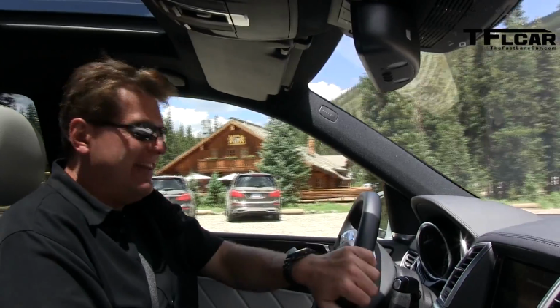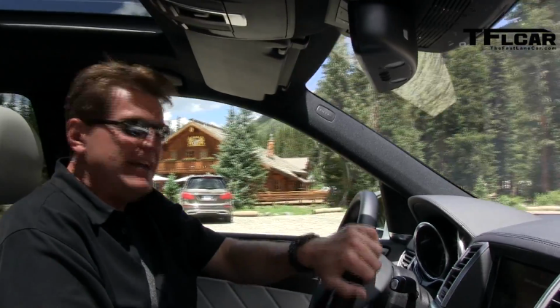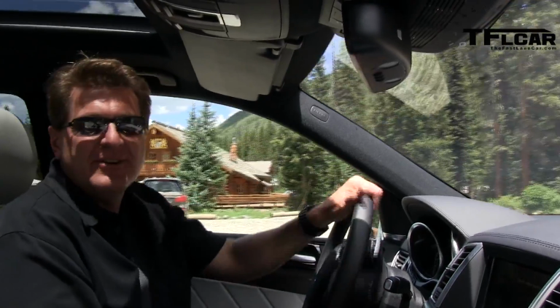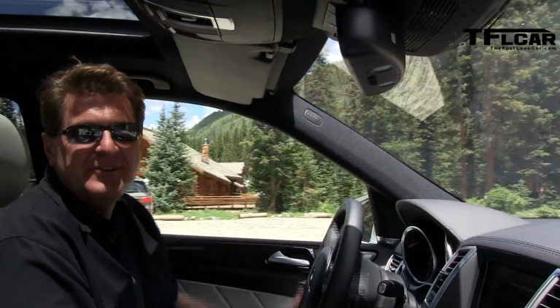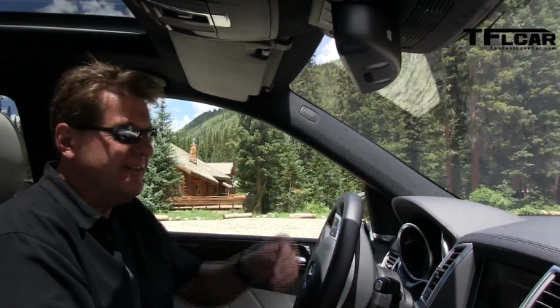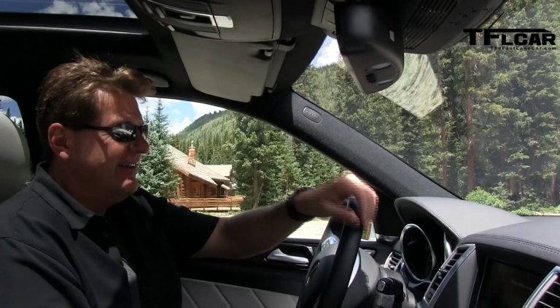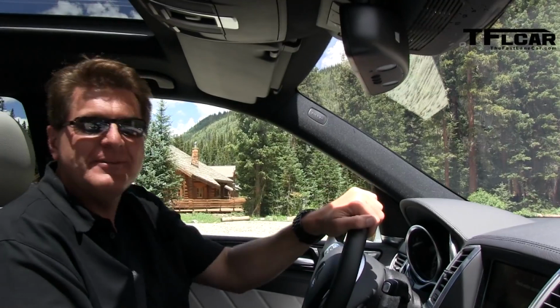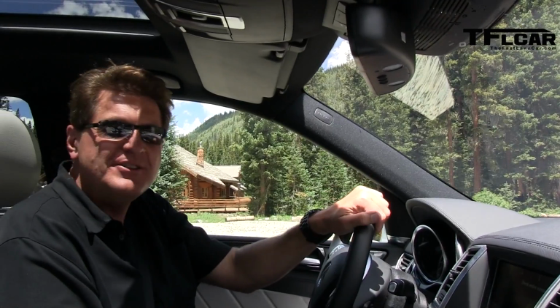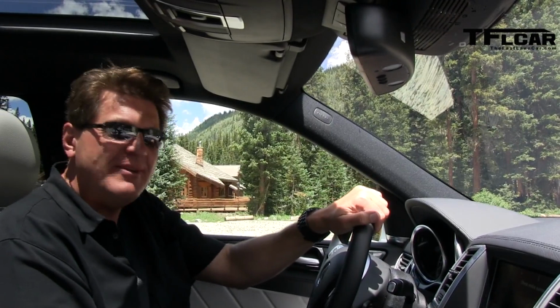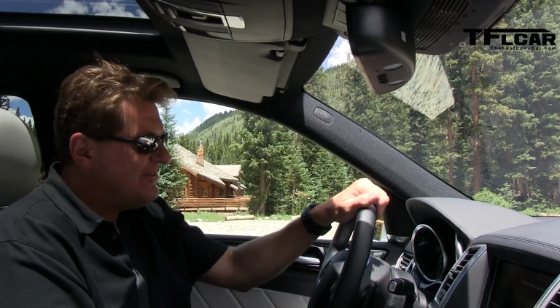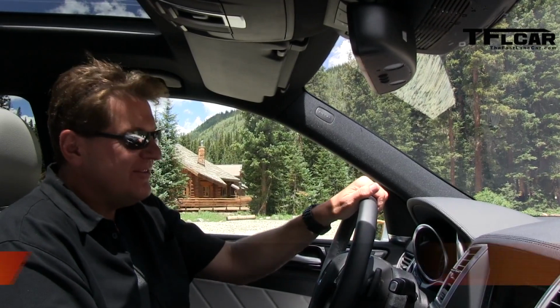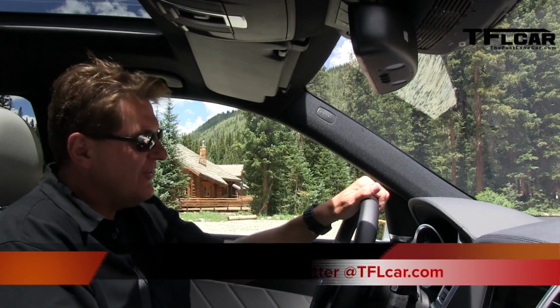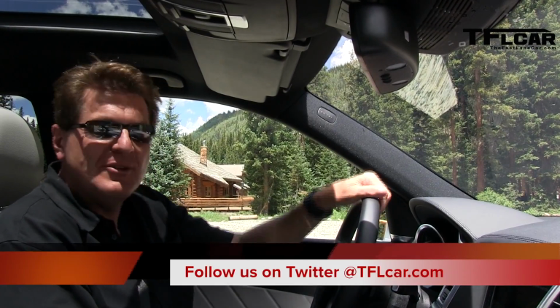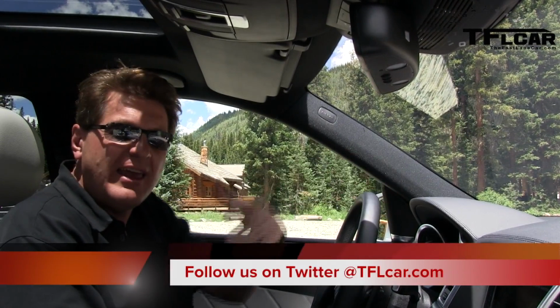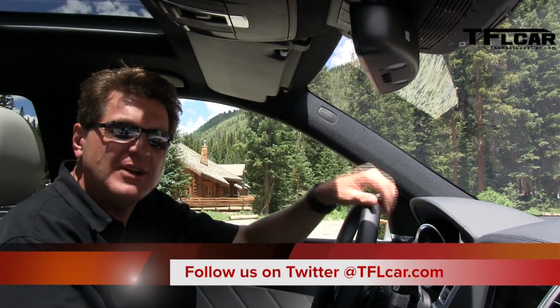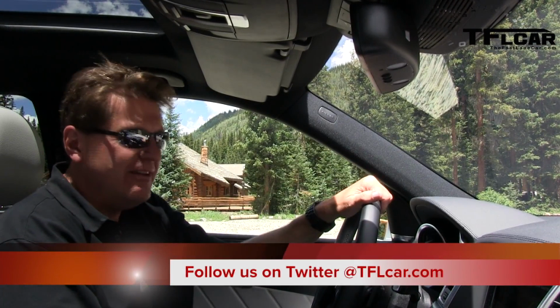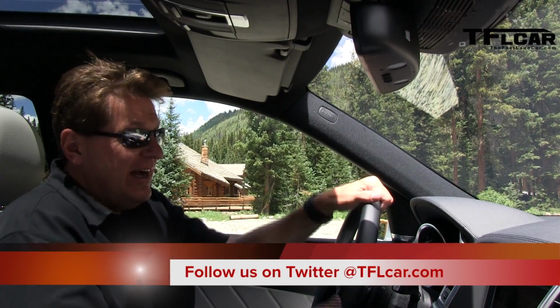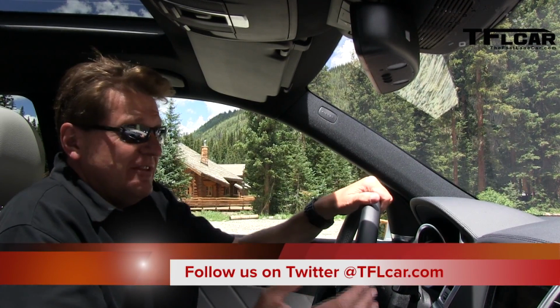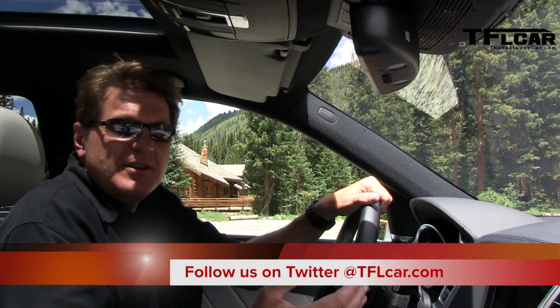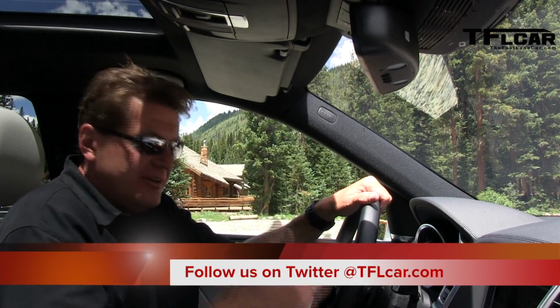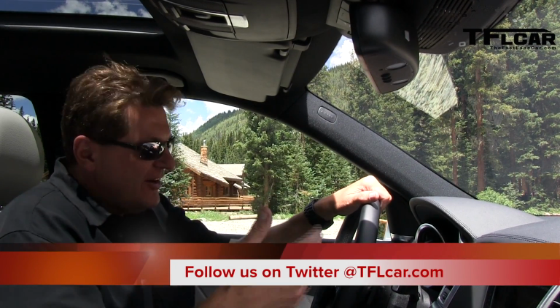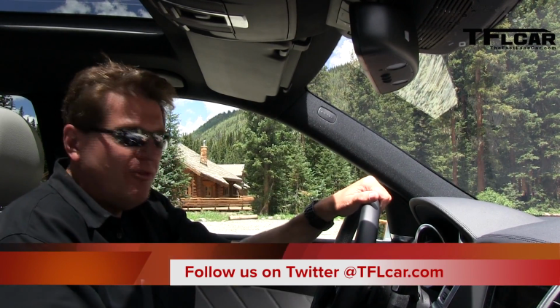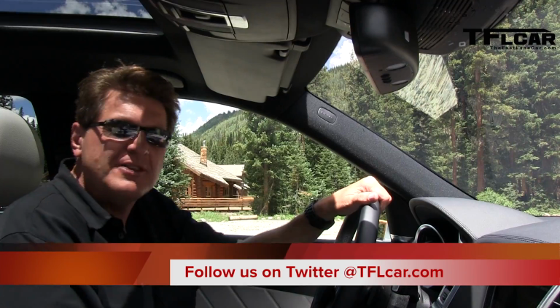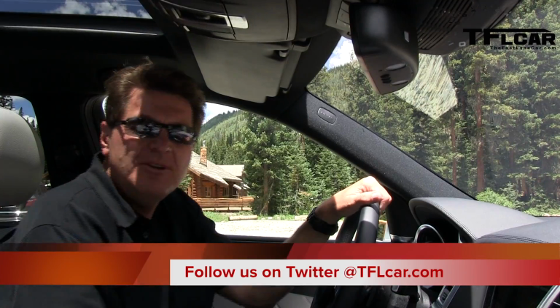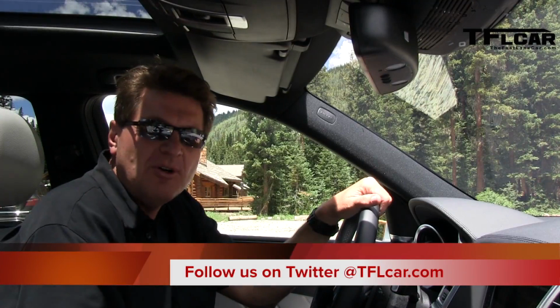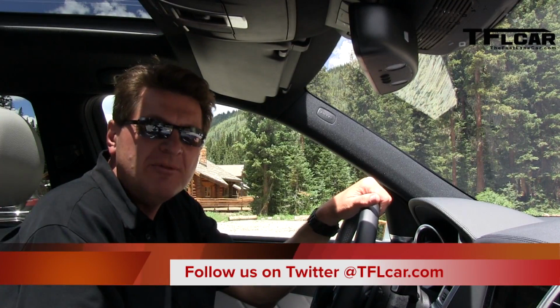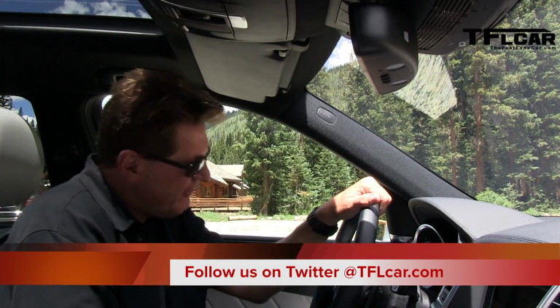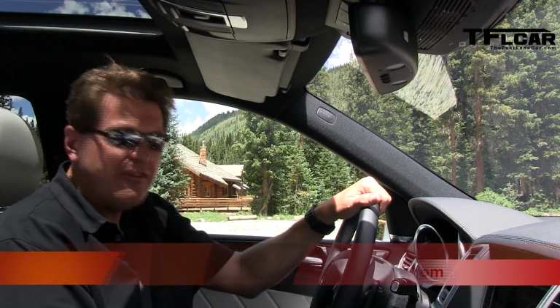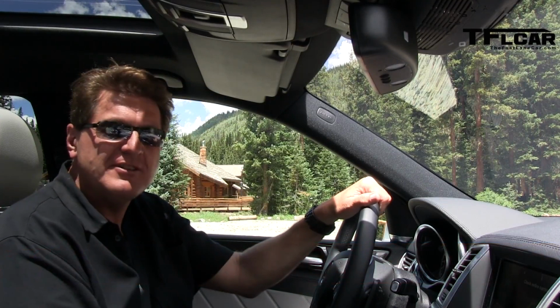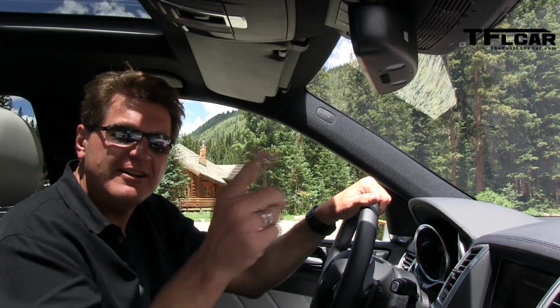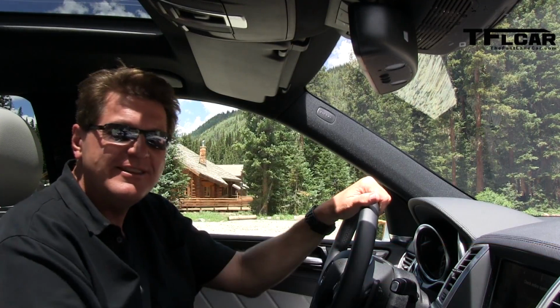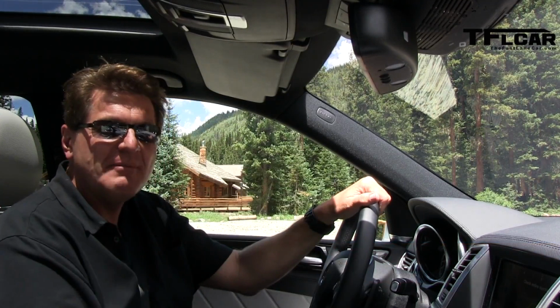That took, I don't know, two minutes. Easiest parking job I've ever done. So for those of you who say I can't drive, I don't need to drive anymore because the car will do it for me. As always, this is Roman reporting for the Fastlane Car. See you next time.